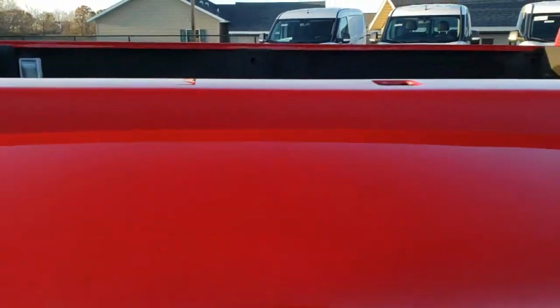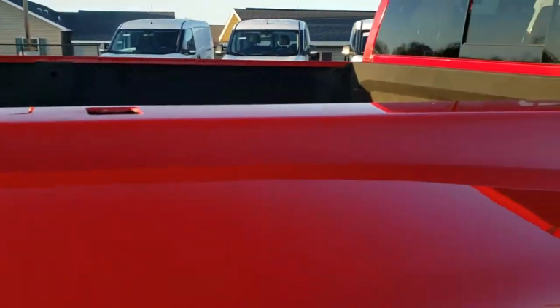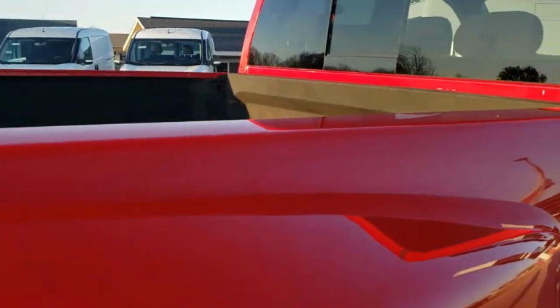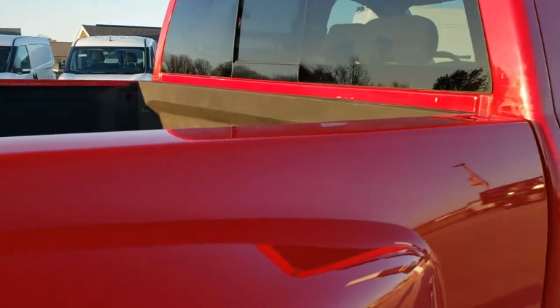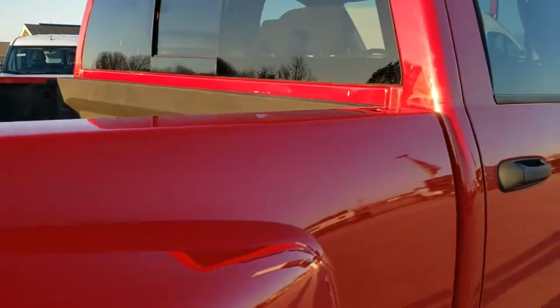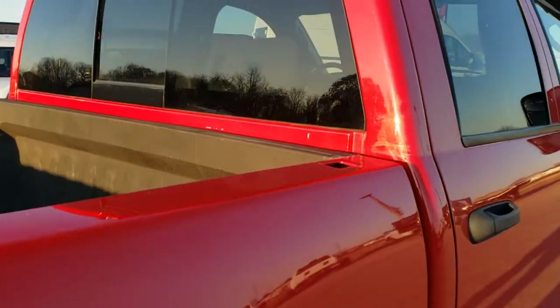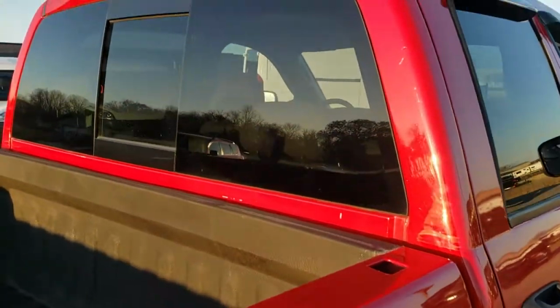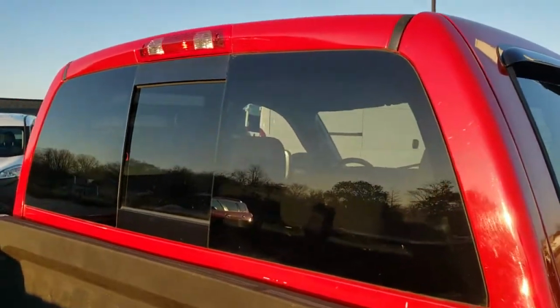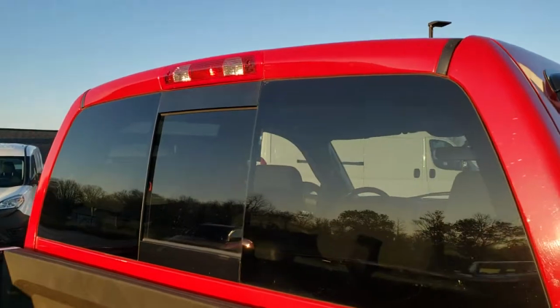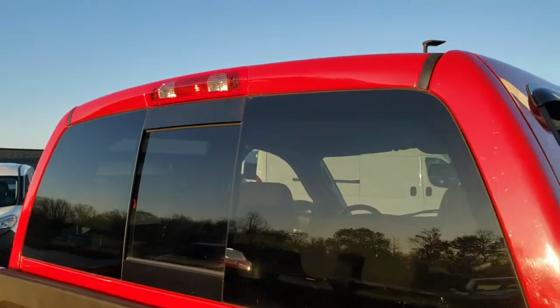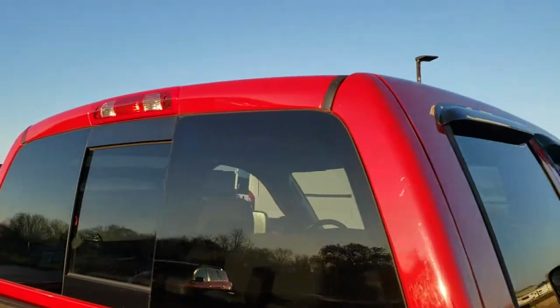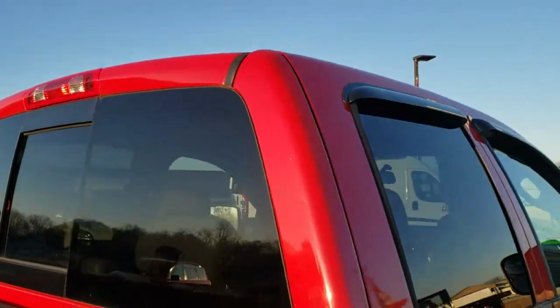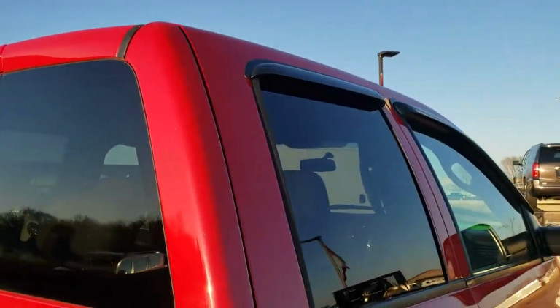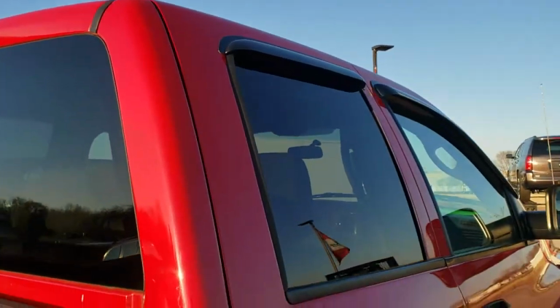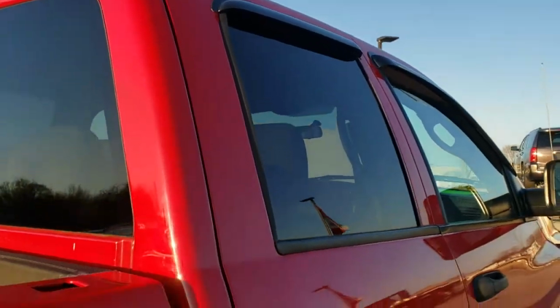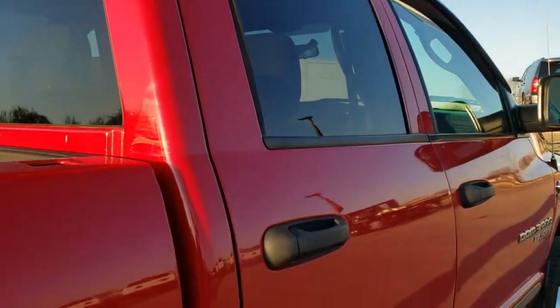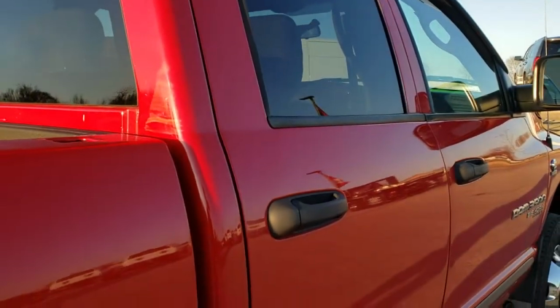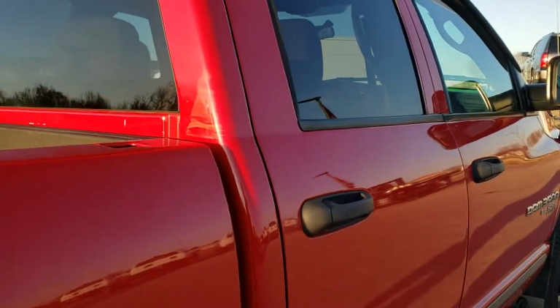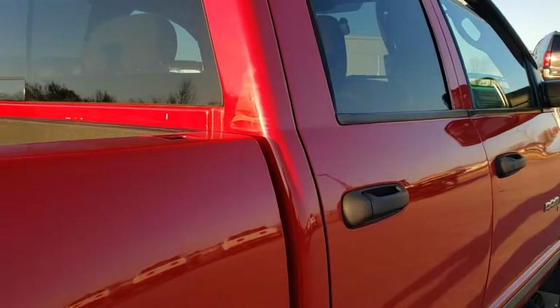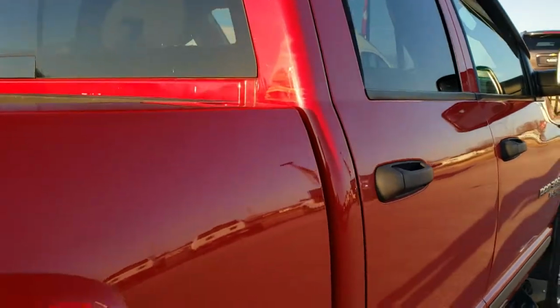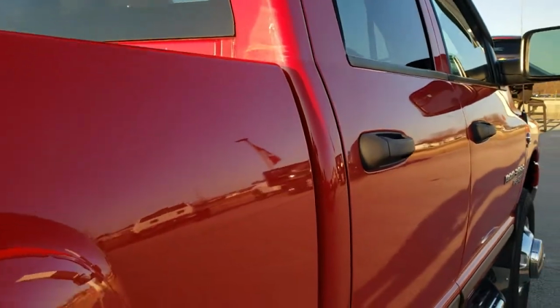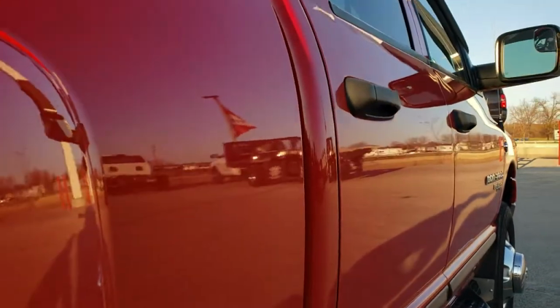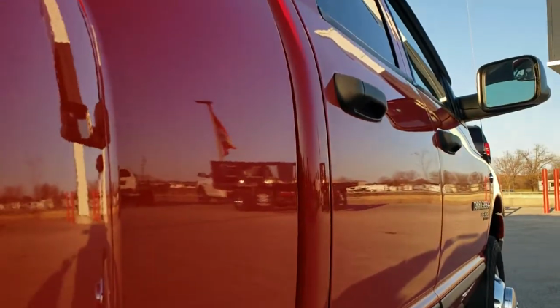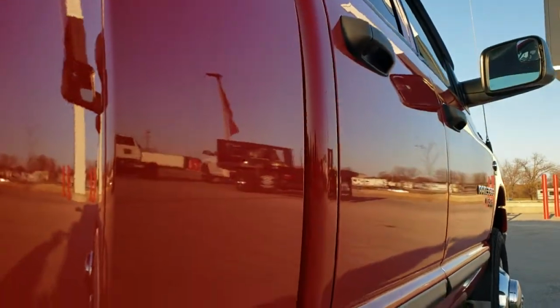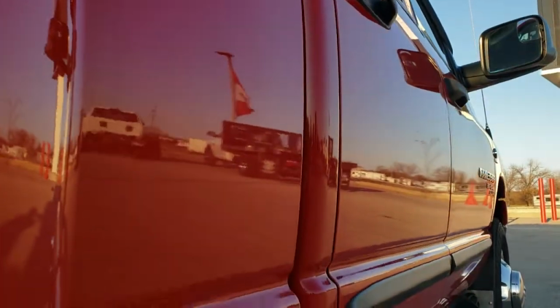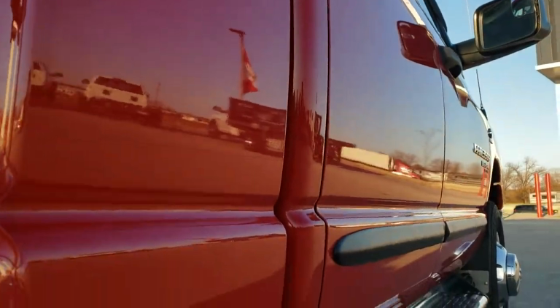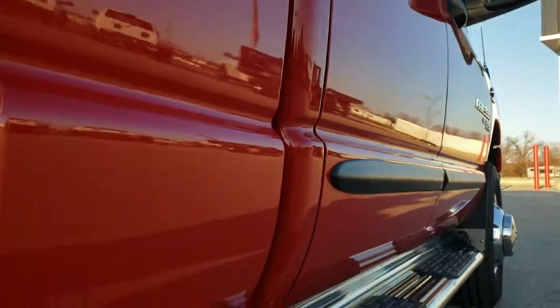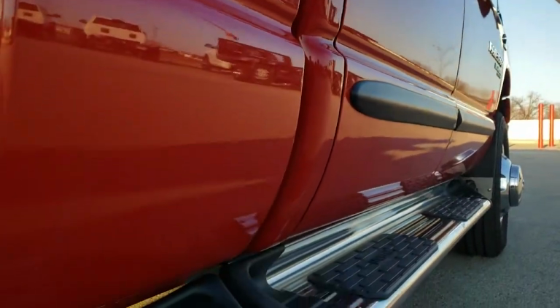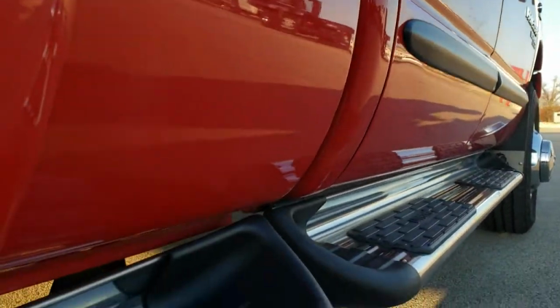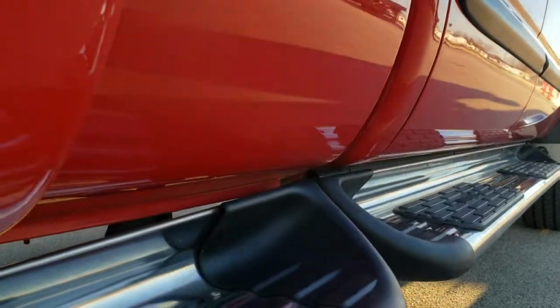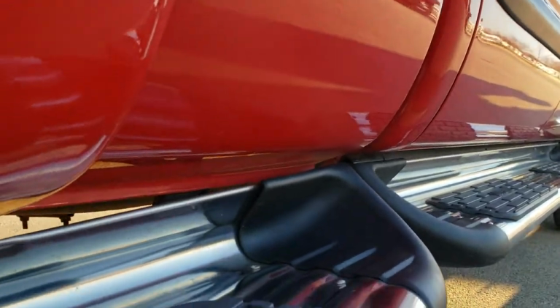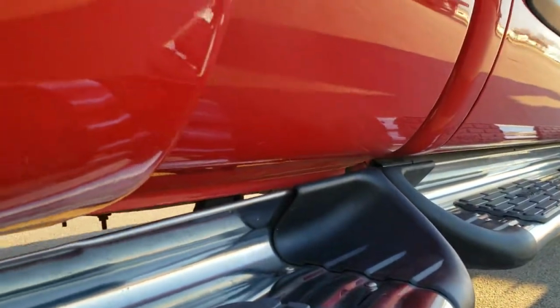The bed rails are in nice shape as well, and the cab is in really nice condition too. We take these HD videos so if you're far away, or even if you're close by and just can't make a drive down, you can still see the truck, hear the truck, and have confidence in the vehicle that you're looking at before you even get here.